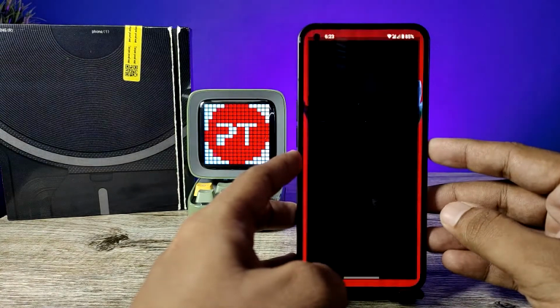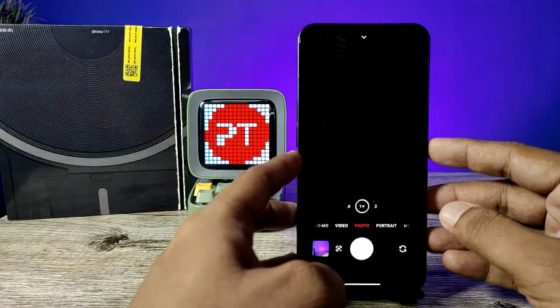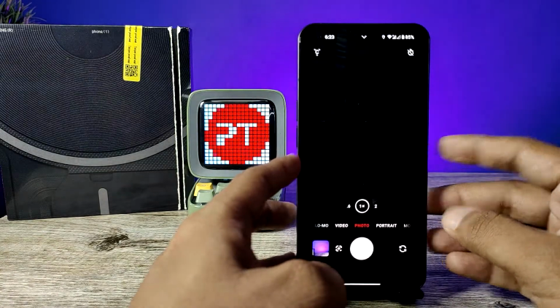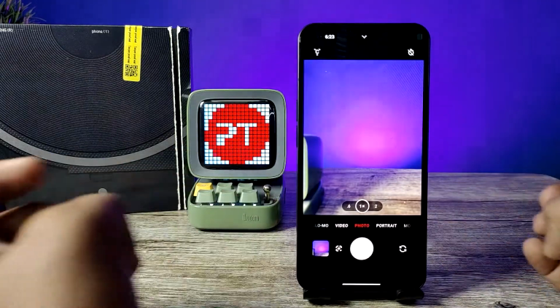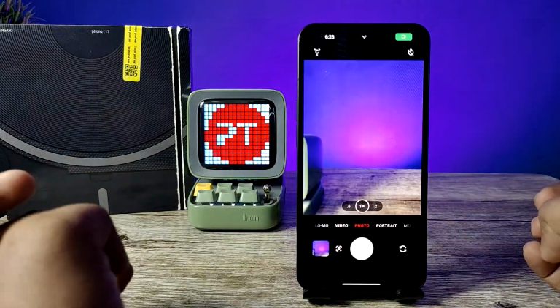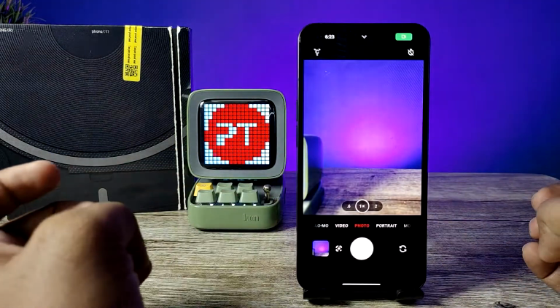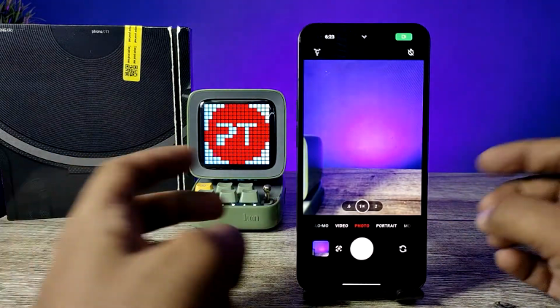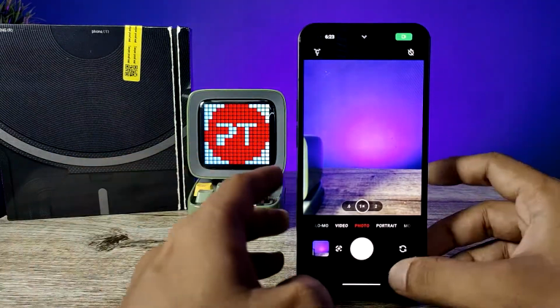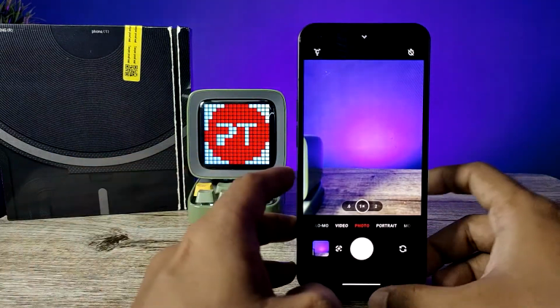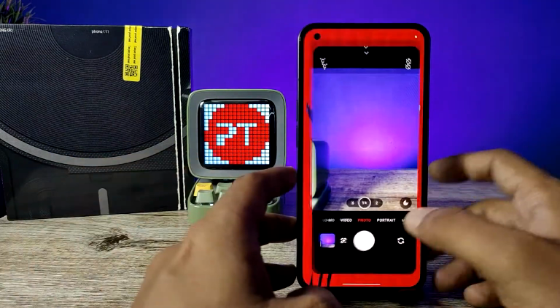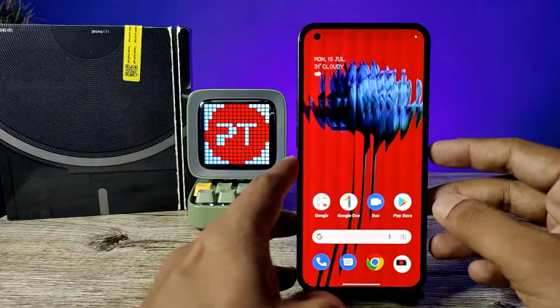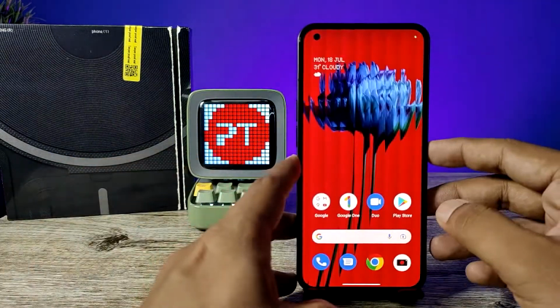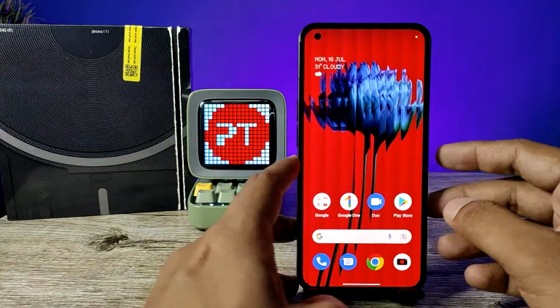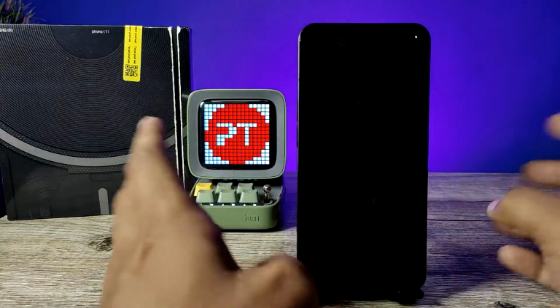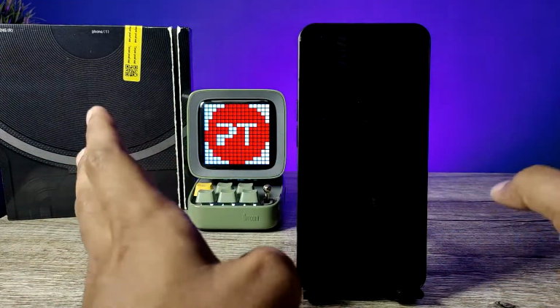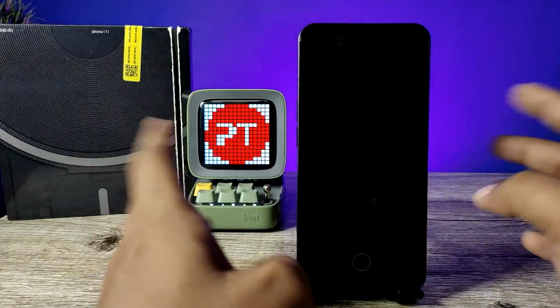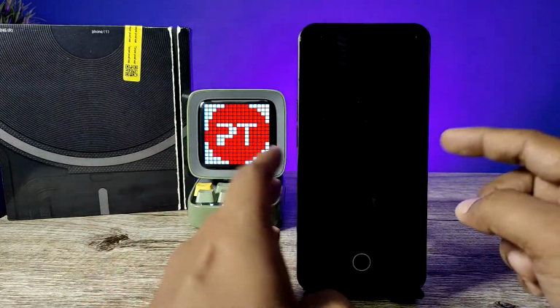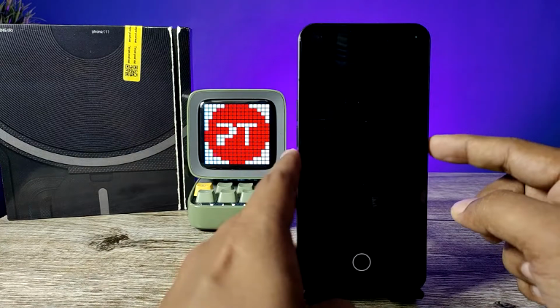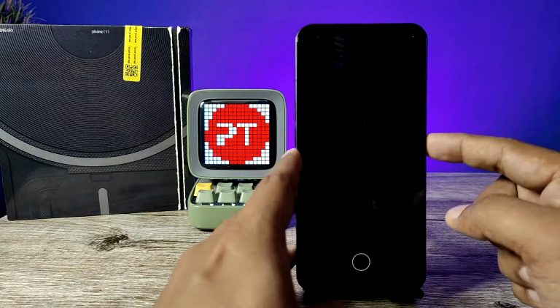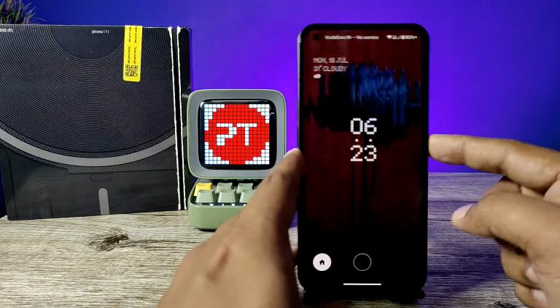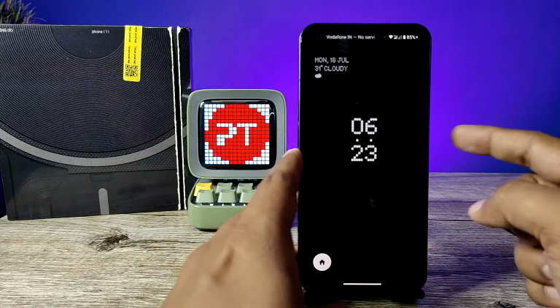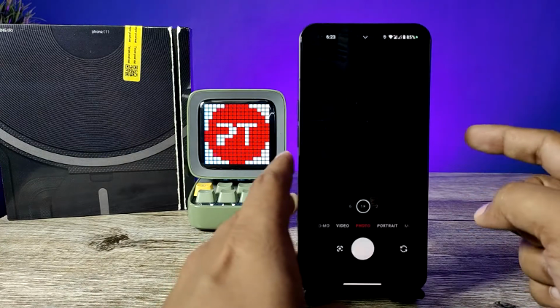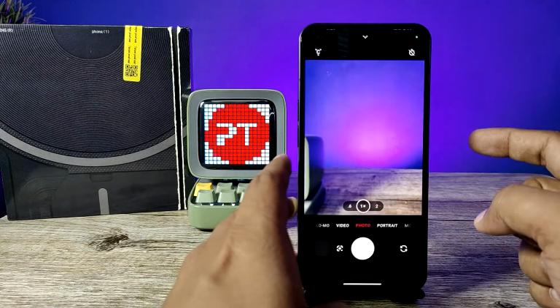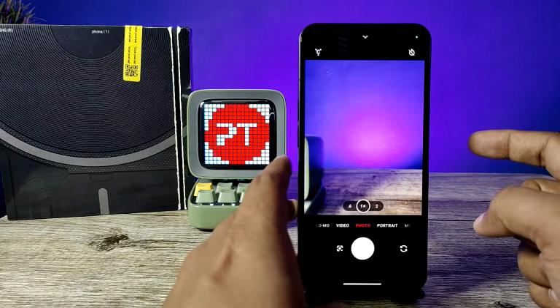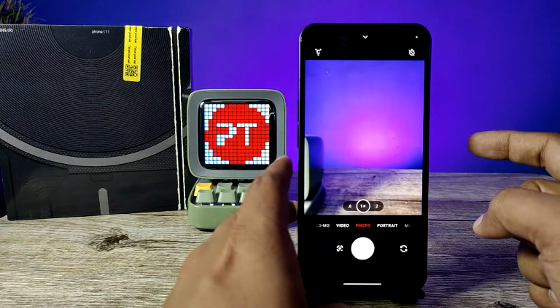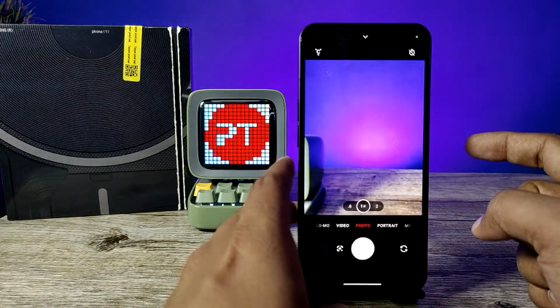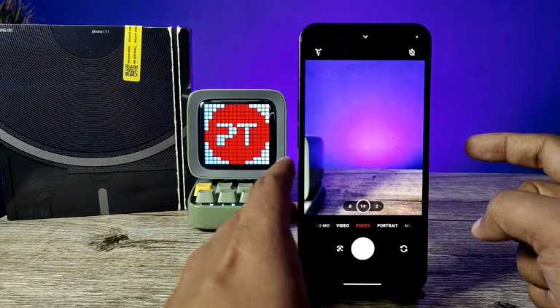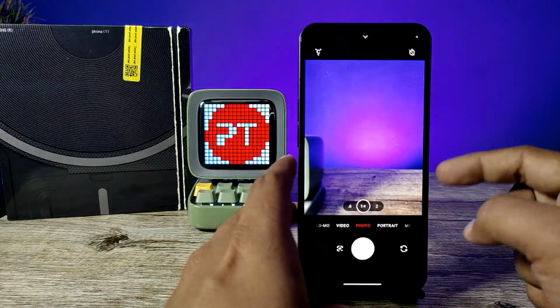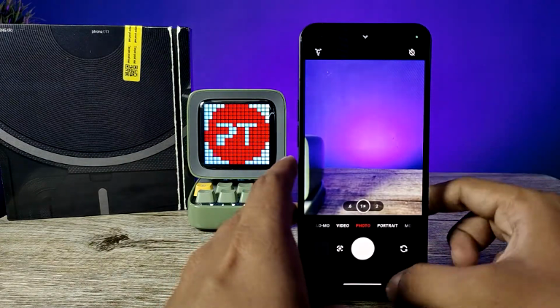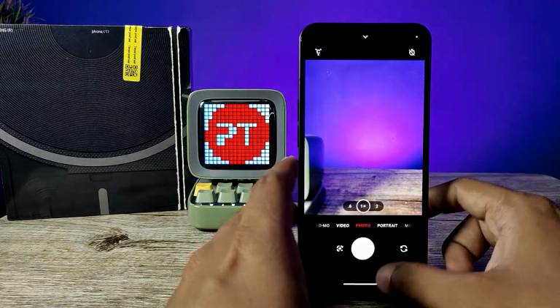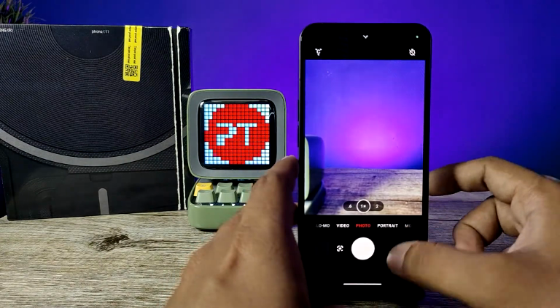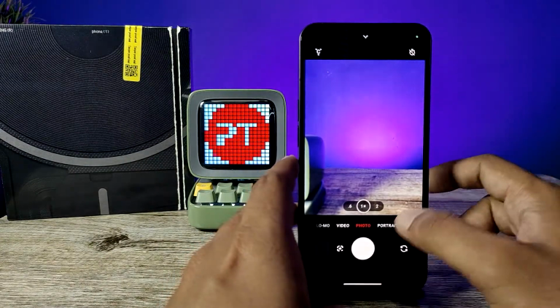Now if you double press the power button, it will automatically open the camera on any screen. So on the lock screen also, you can double press the power button to open the camera.